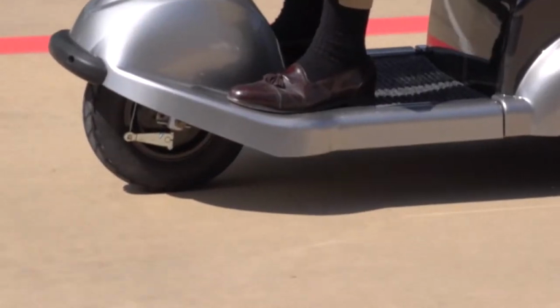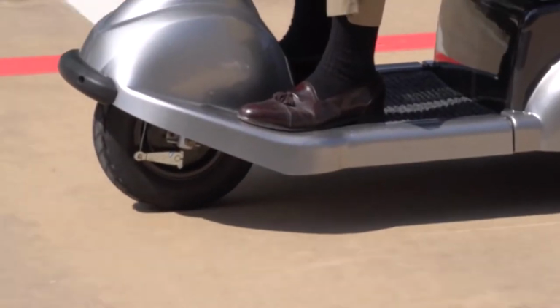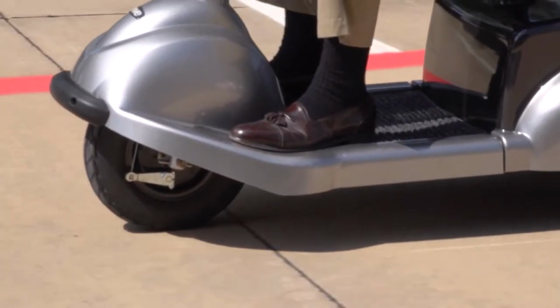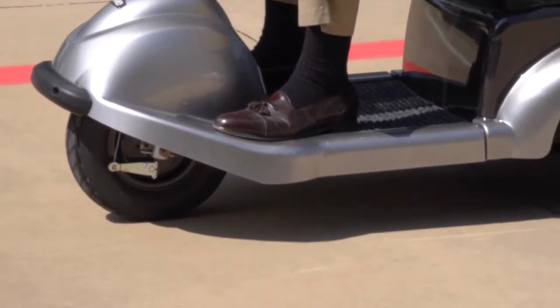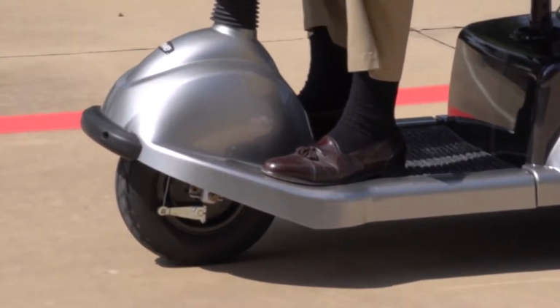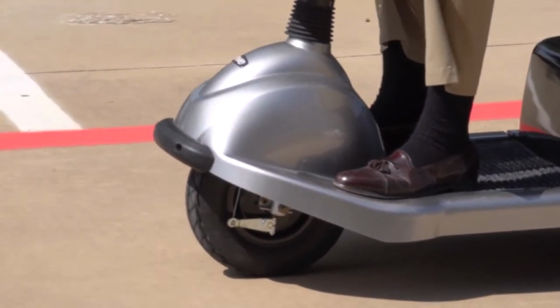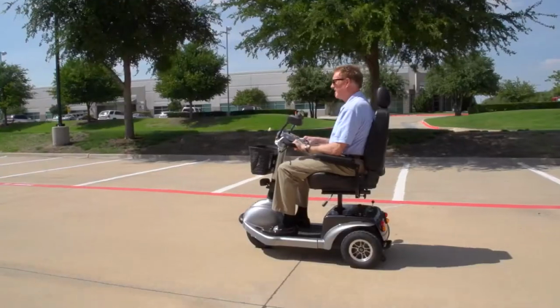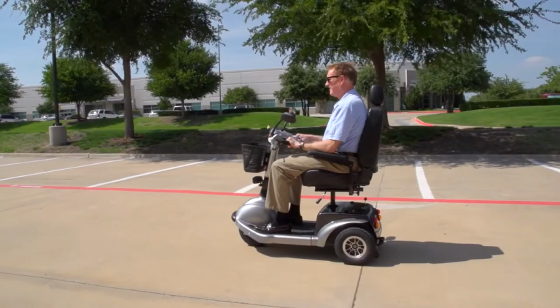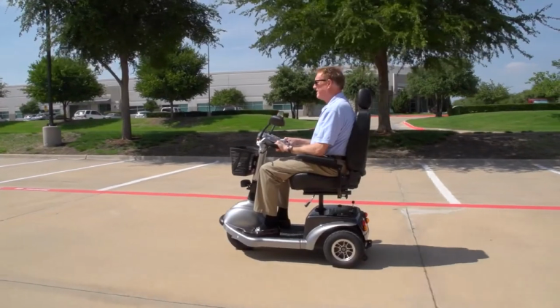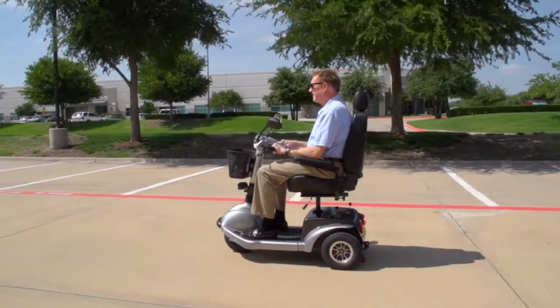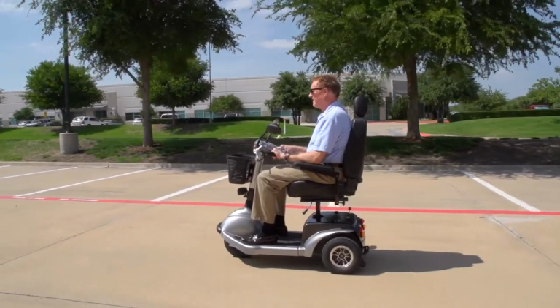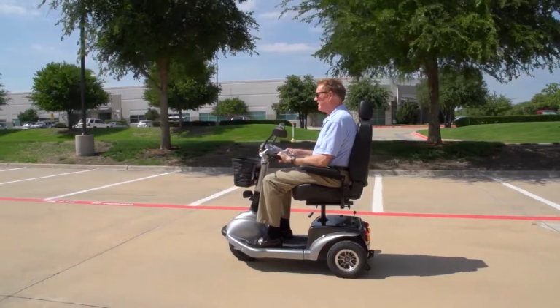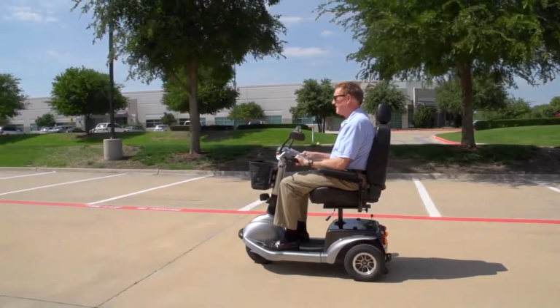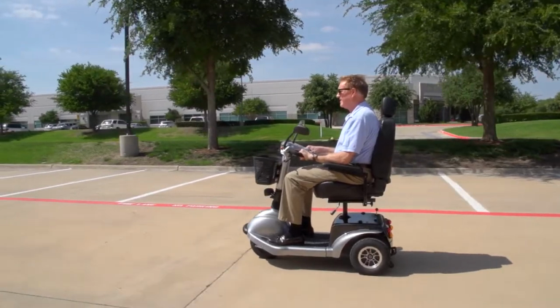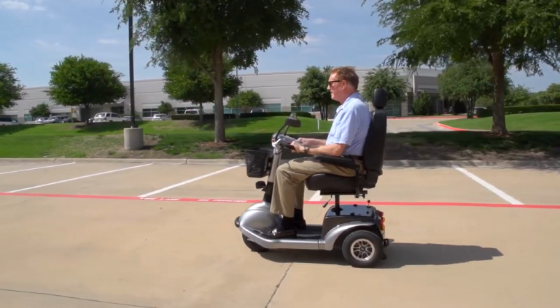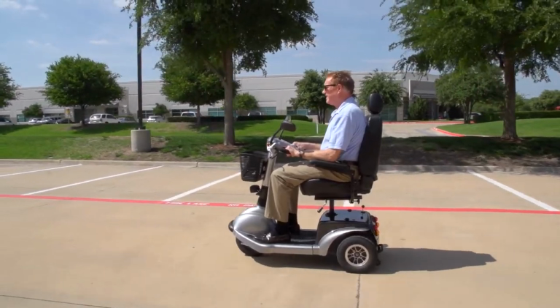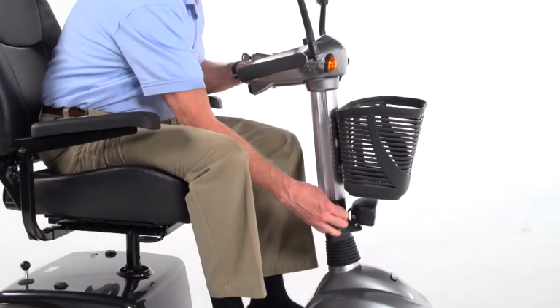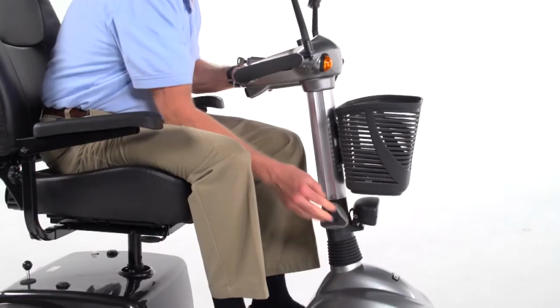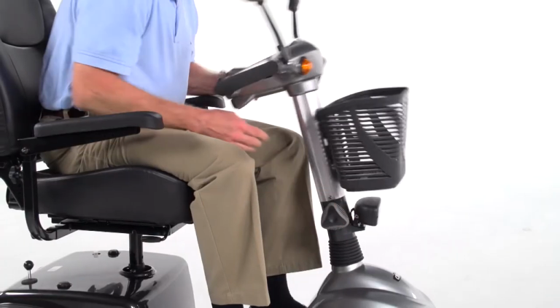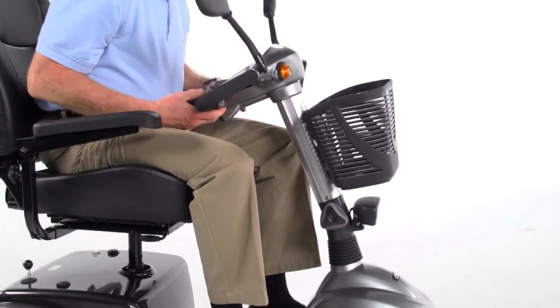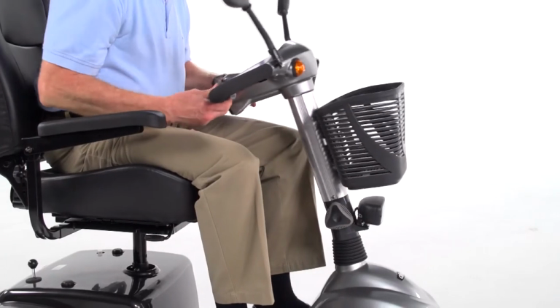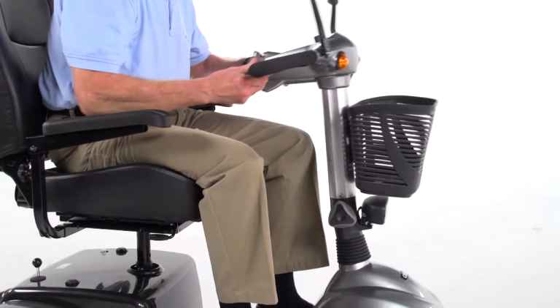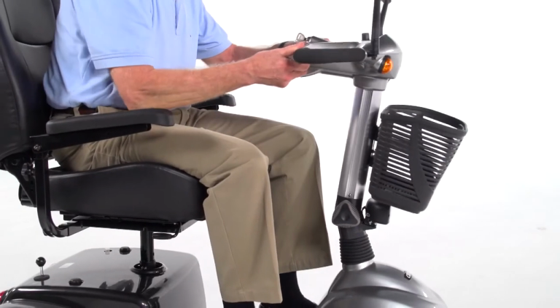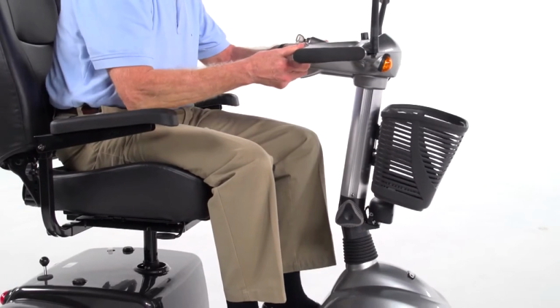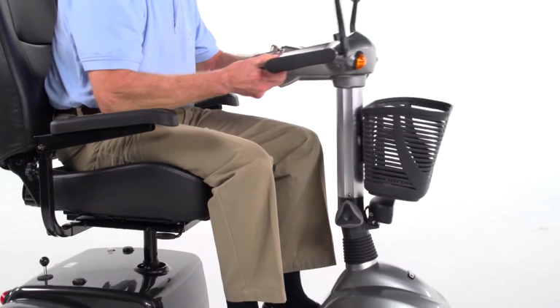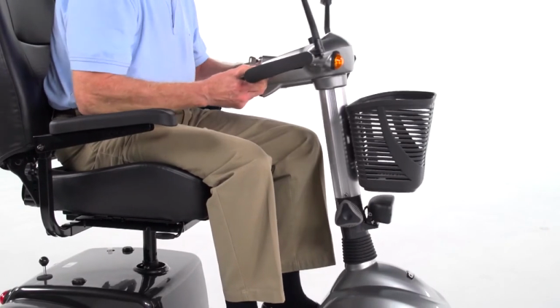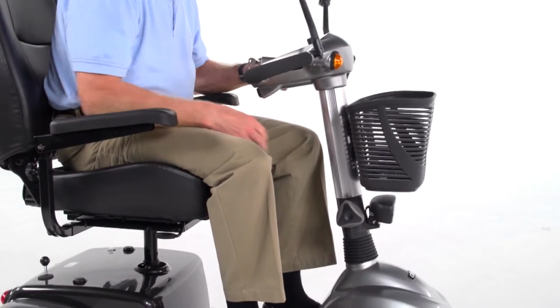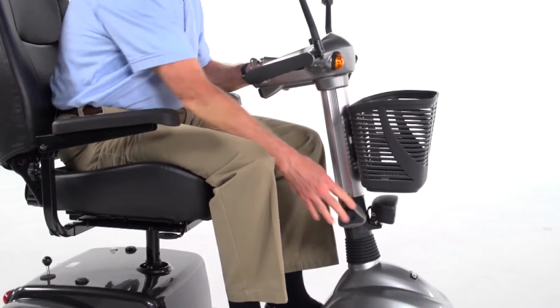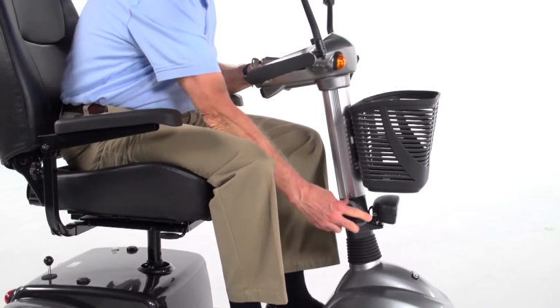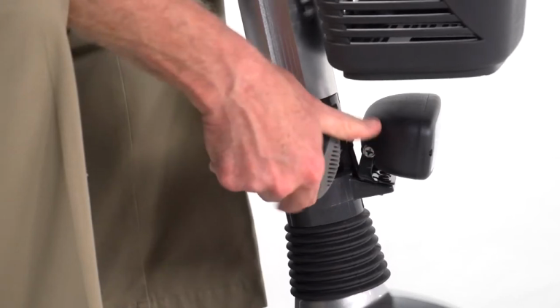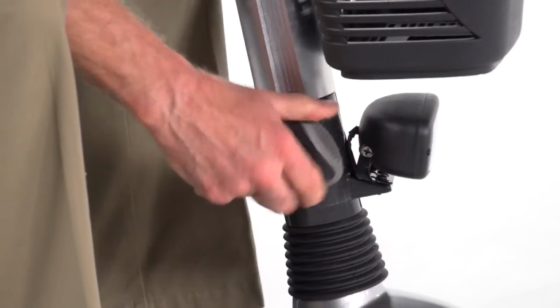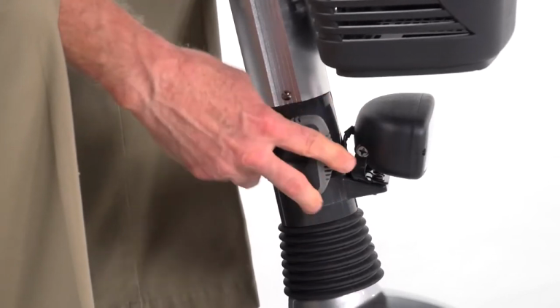Its 23 miles of travel range make the Prowler great for extended trips. The tiller's angle is adjustable to position the controls in the most comfortable driving position.